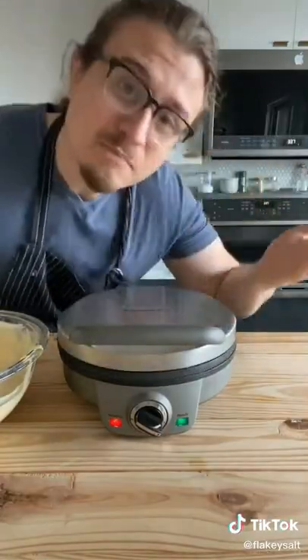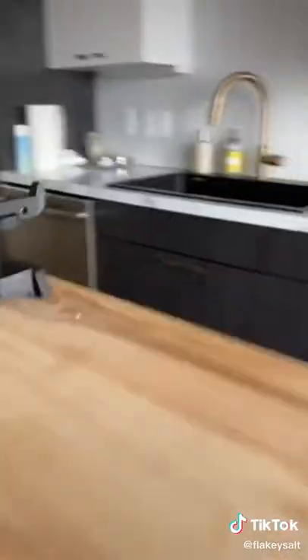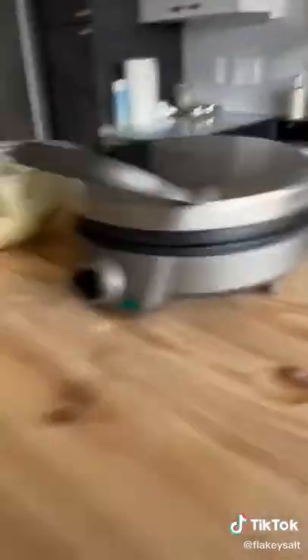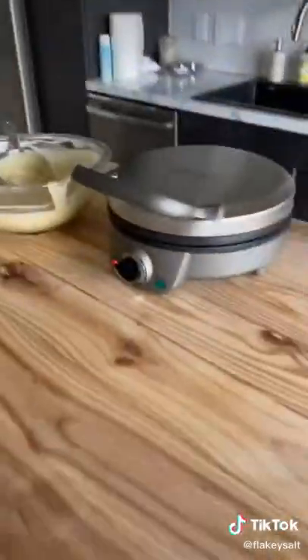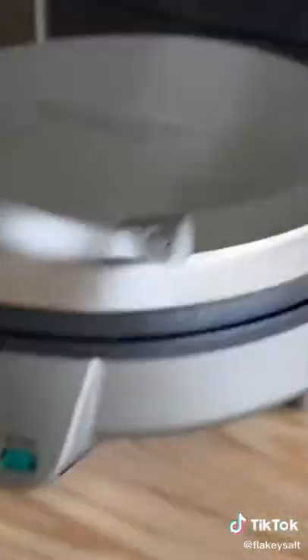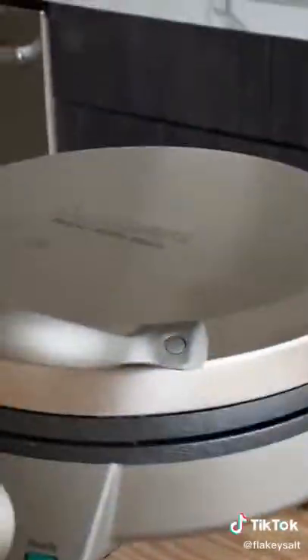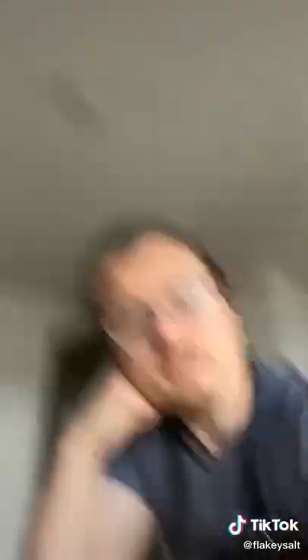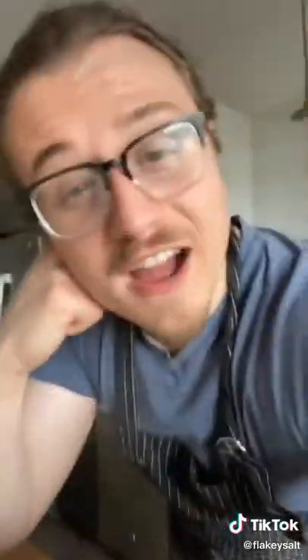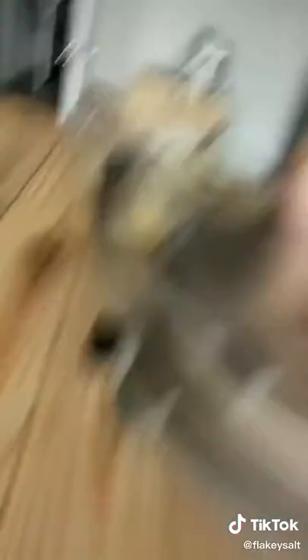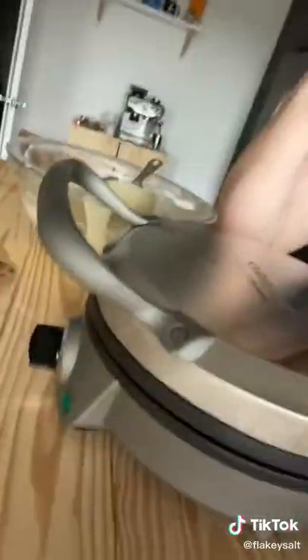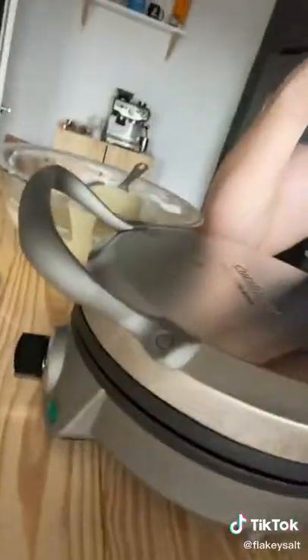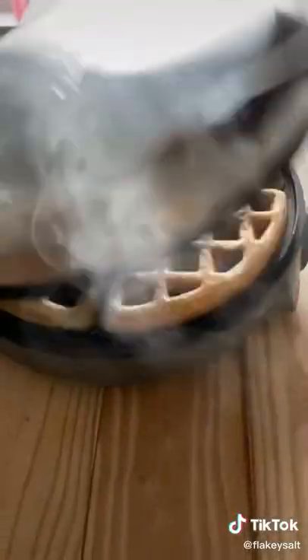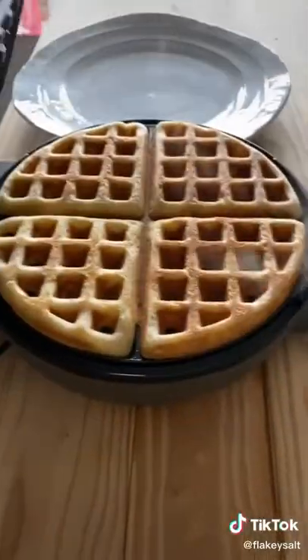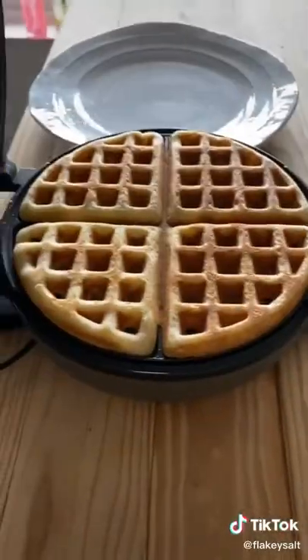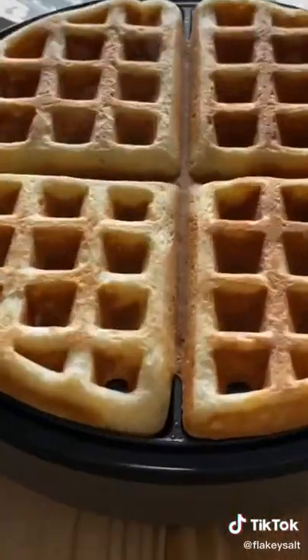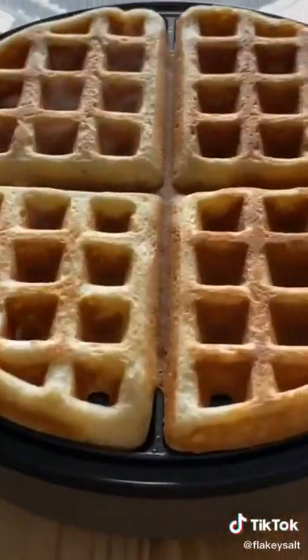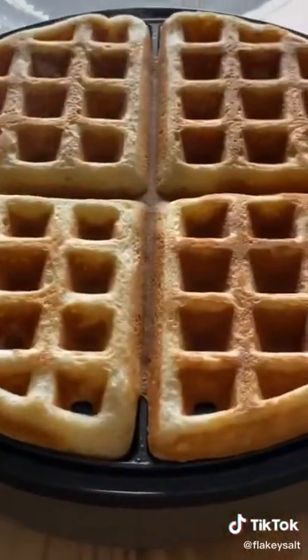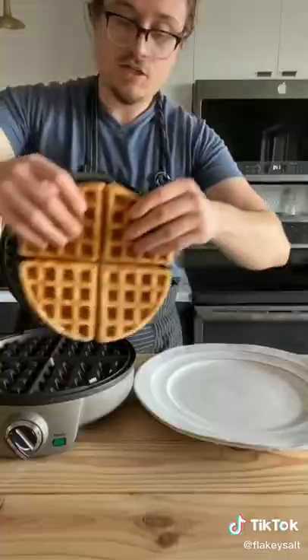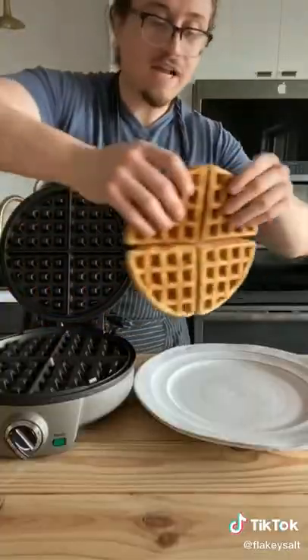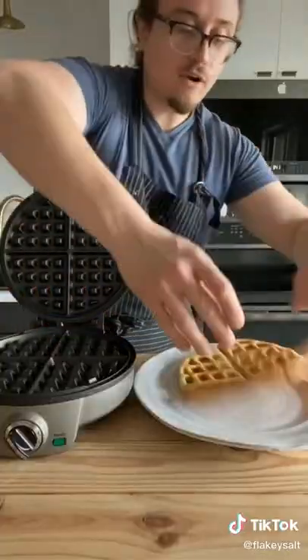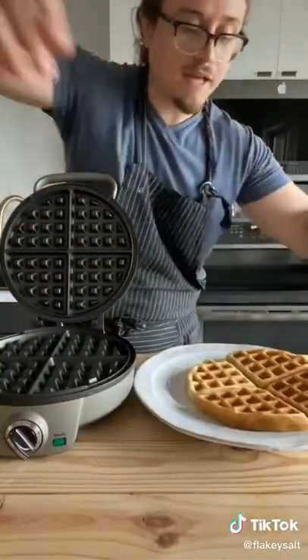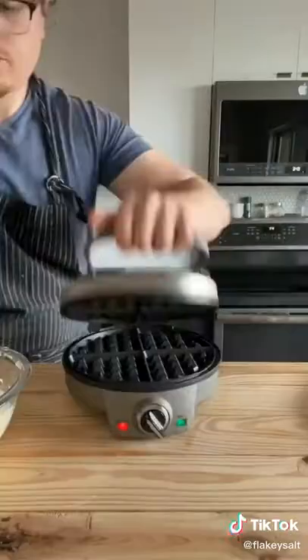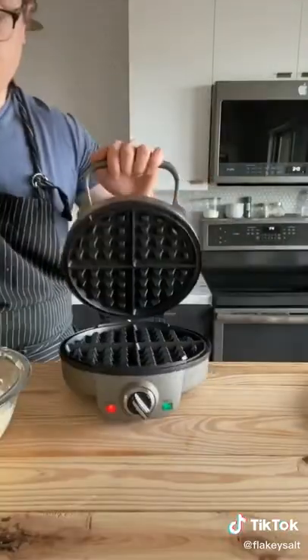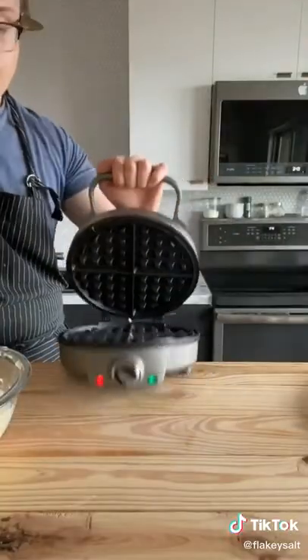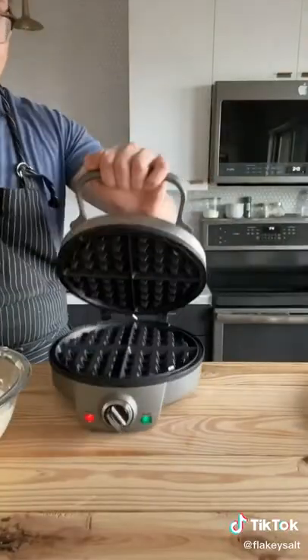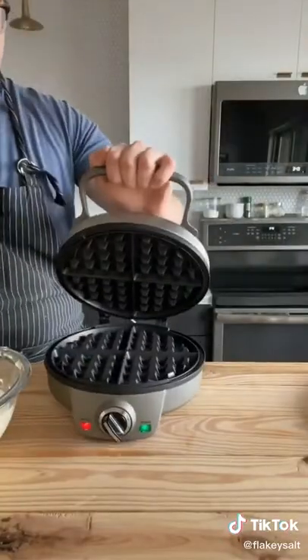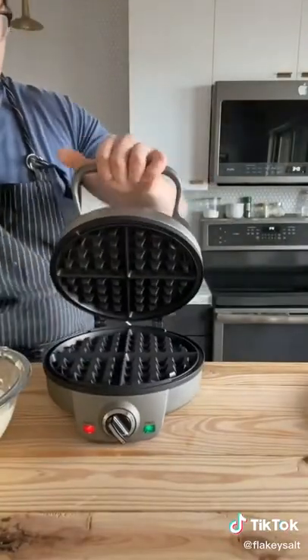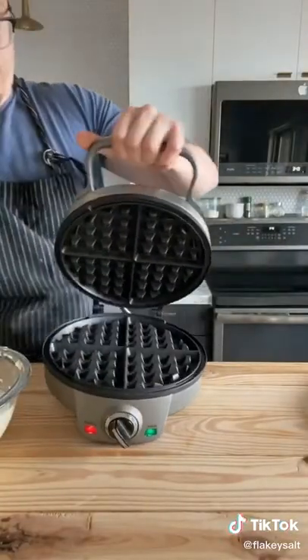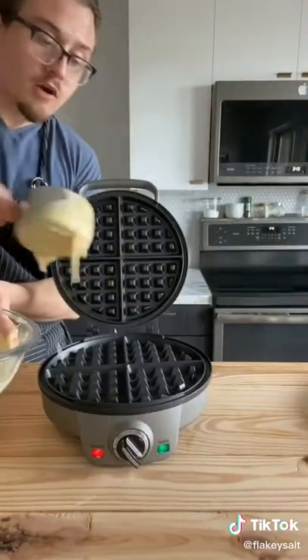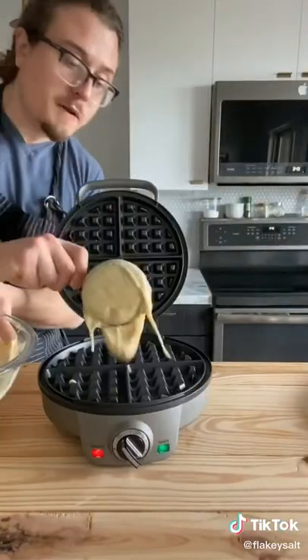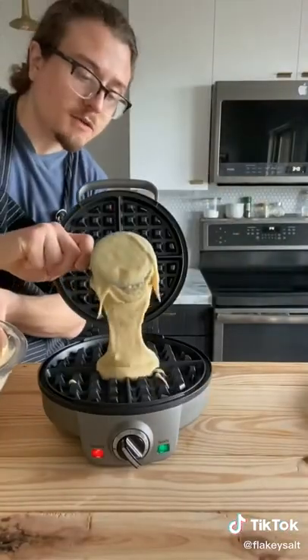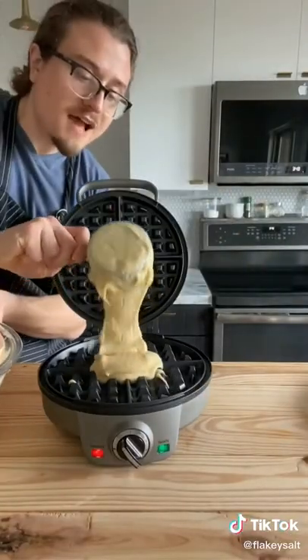It's pretty good — just let that cook for five to seven minutes. Open it up. Wow. Just transfer to a plate.